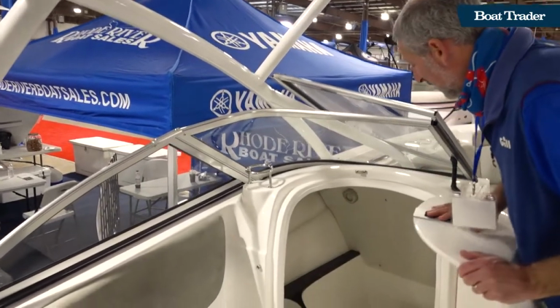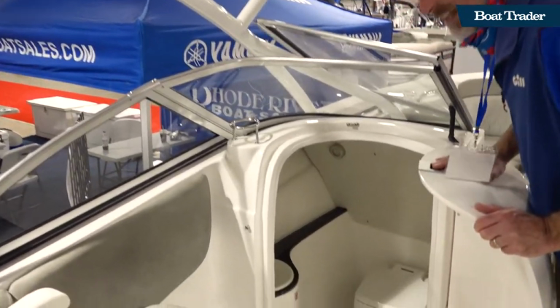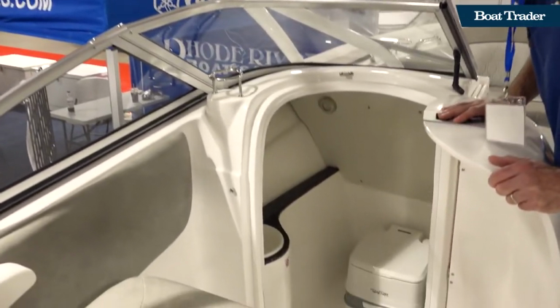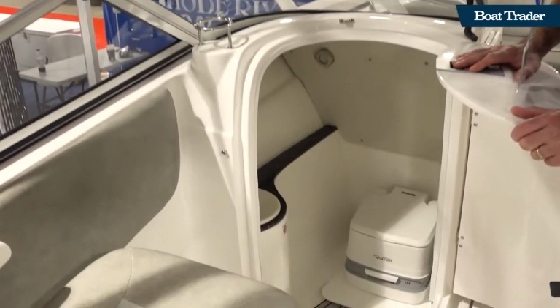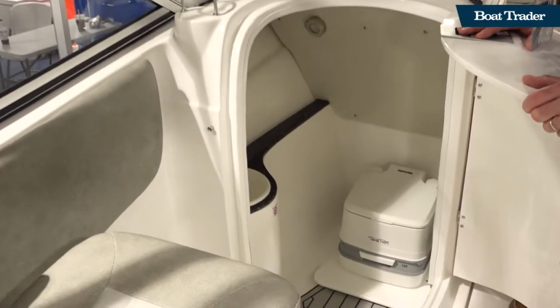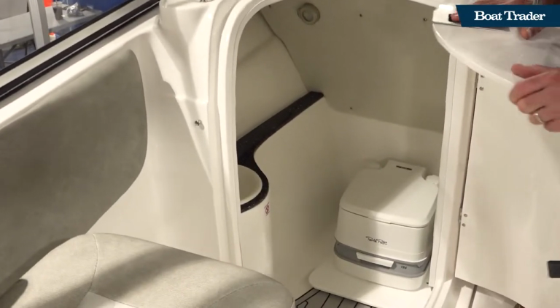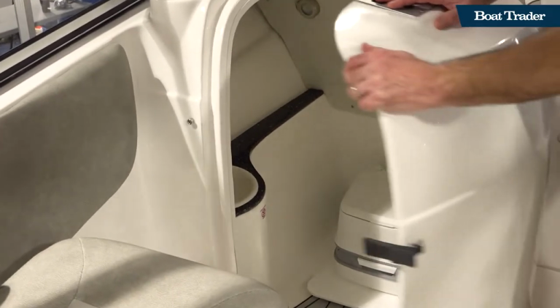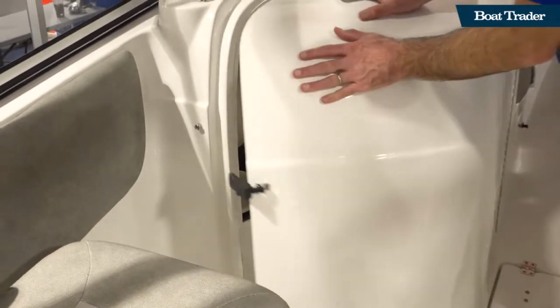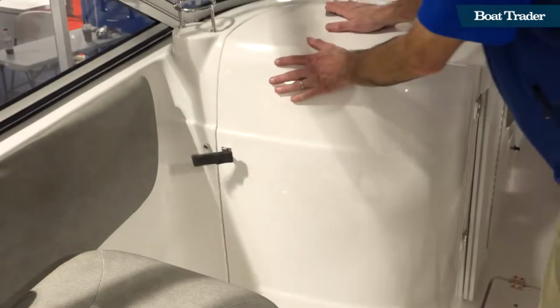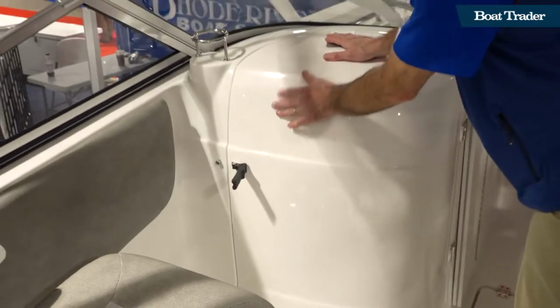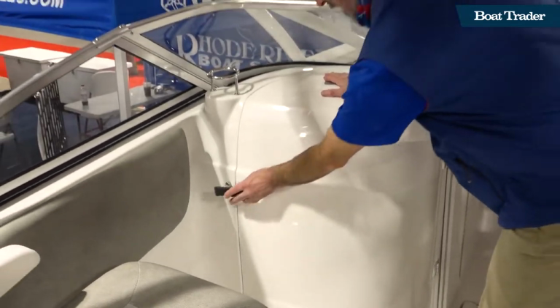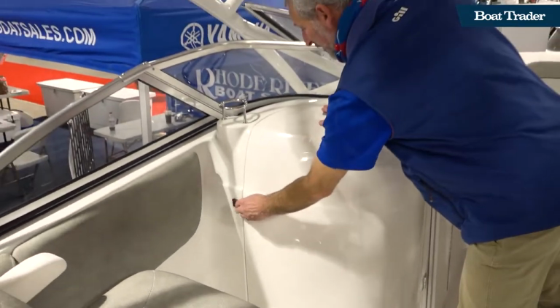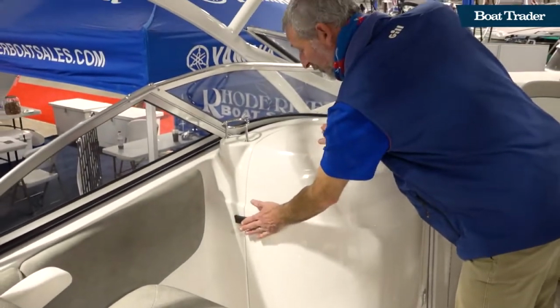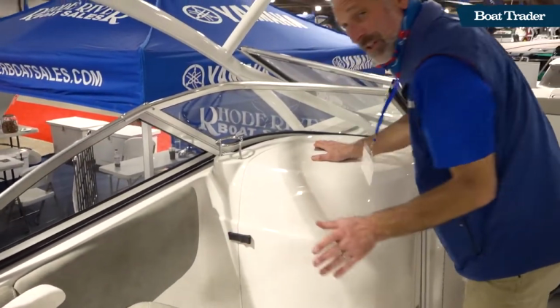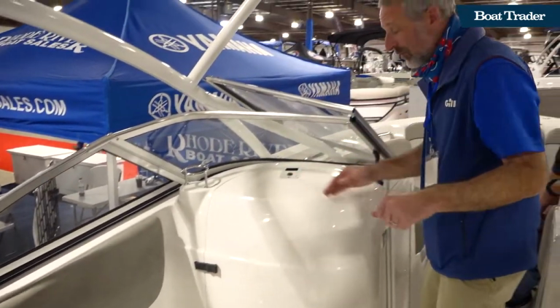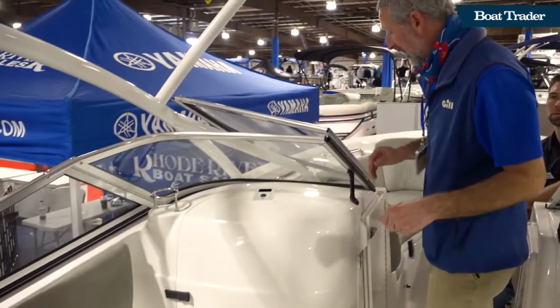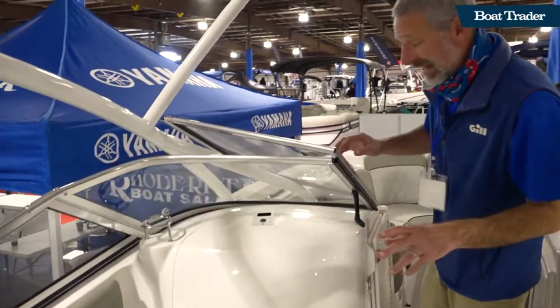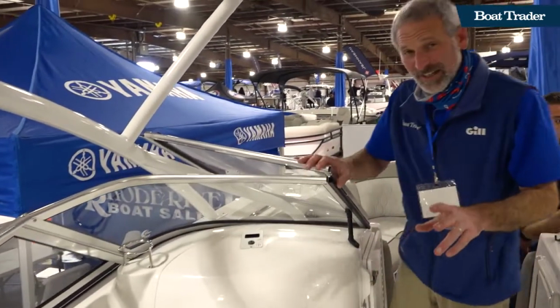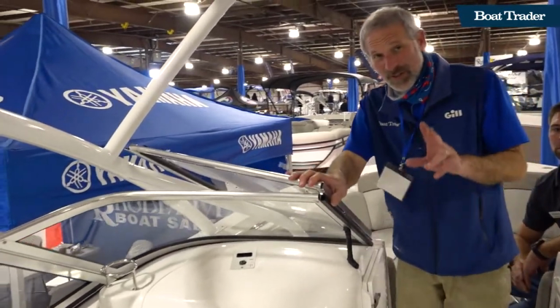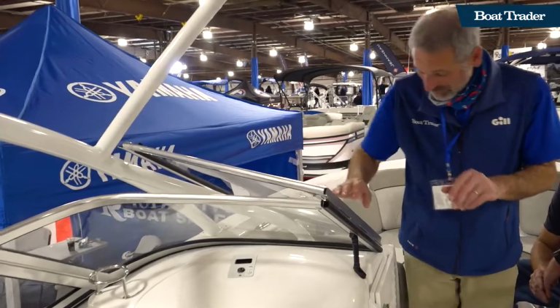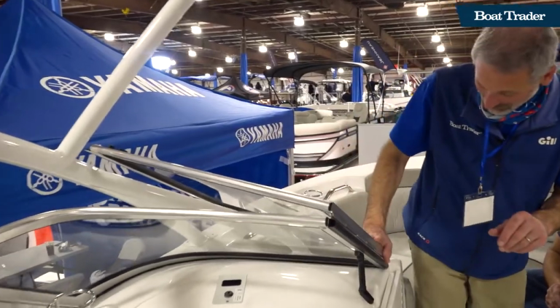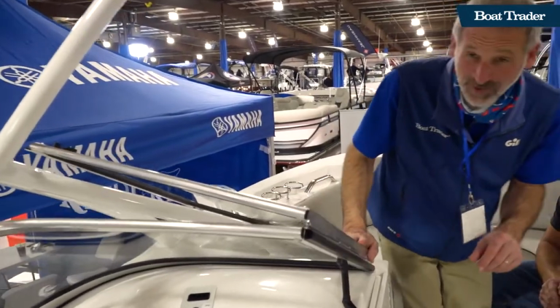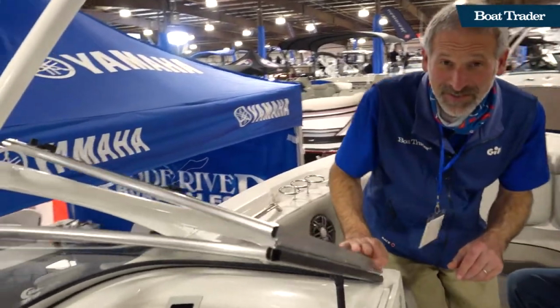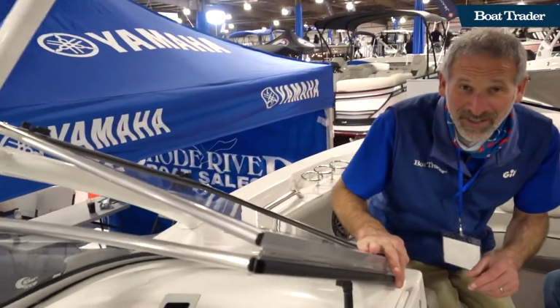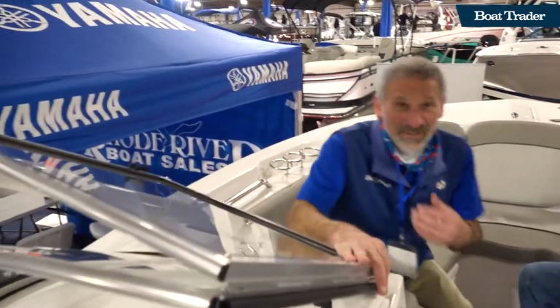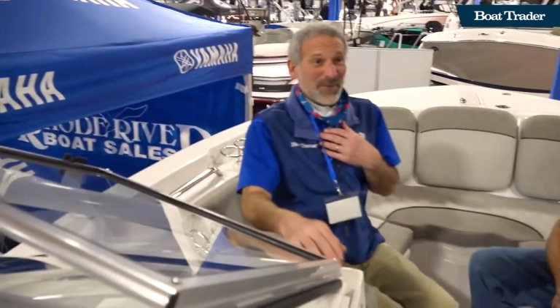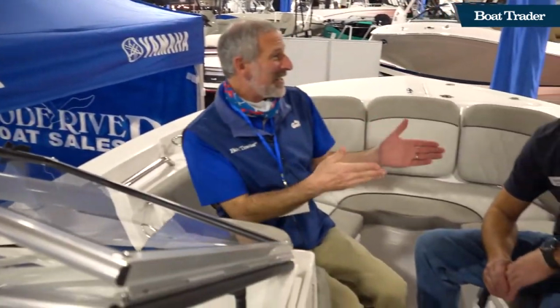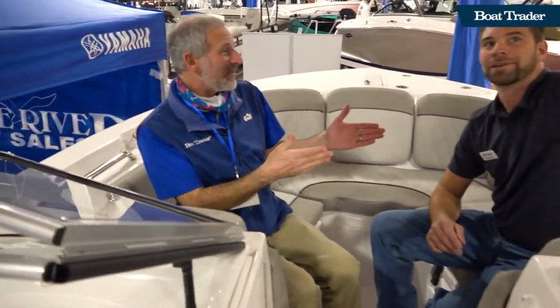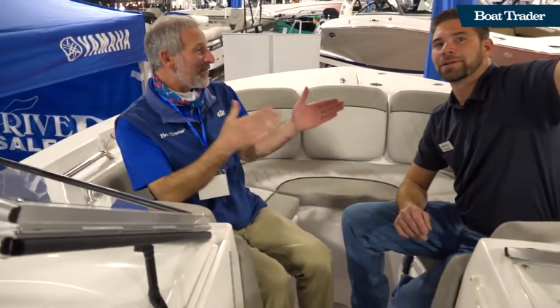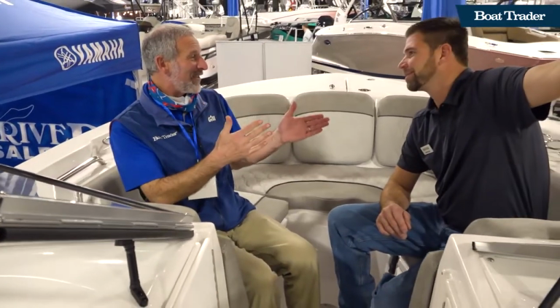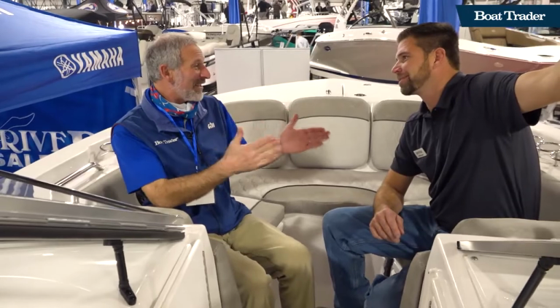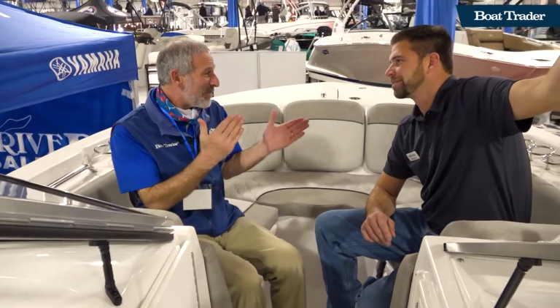You've got a head compartment — that's obviously a must-have on a dual console boat like this. And there's something else special about this boat. We're going to ask David: David, what is your favorite thing about this boat?